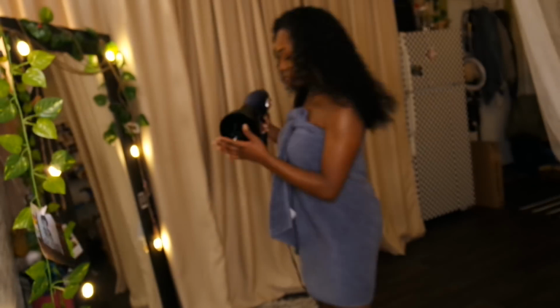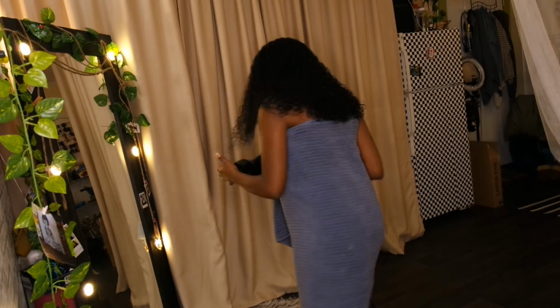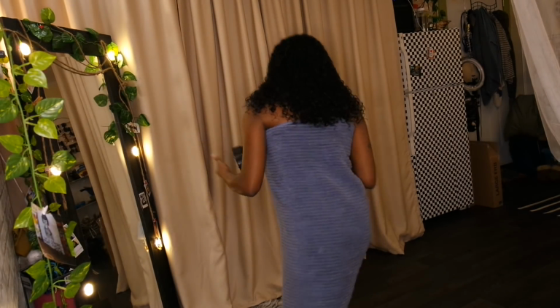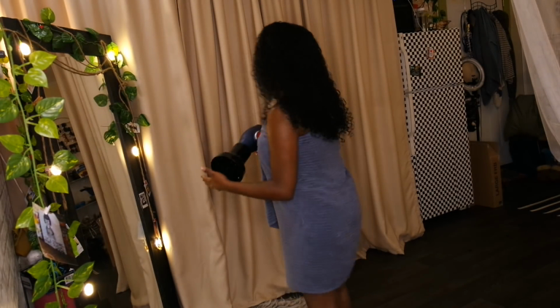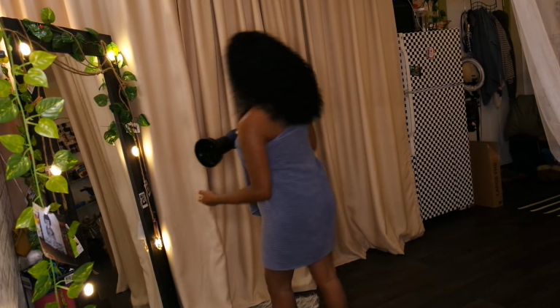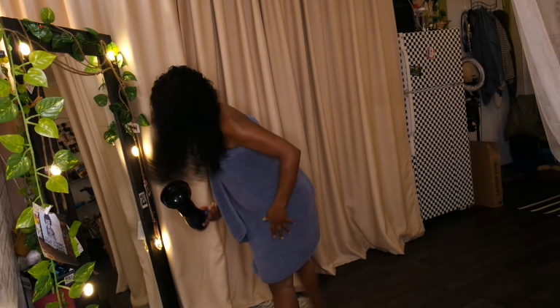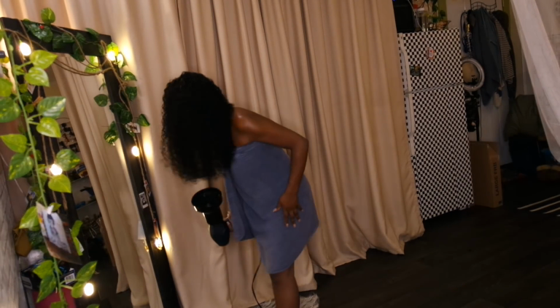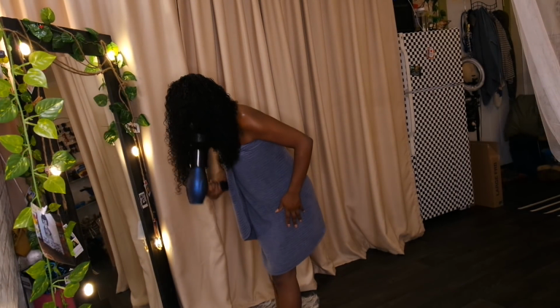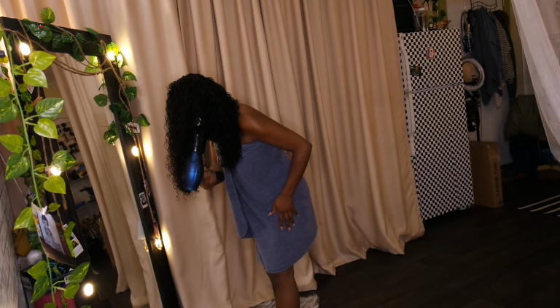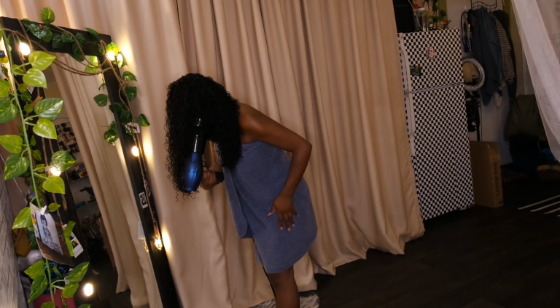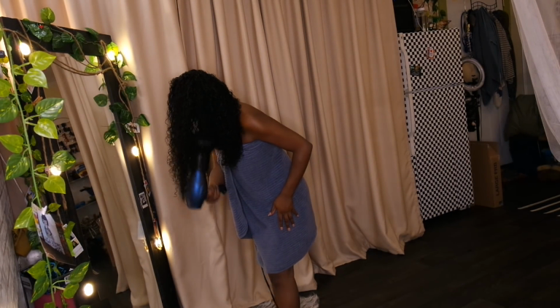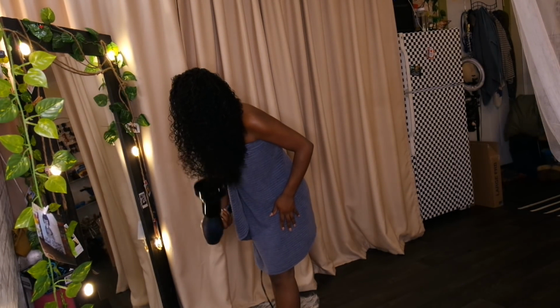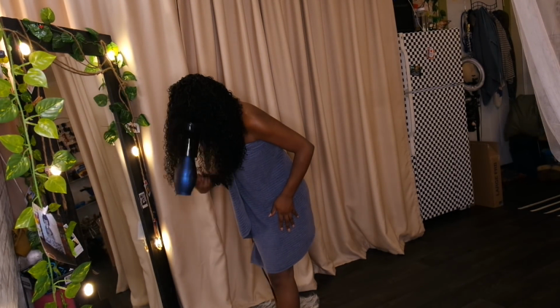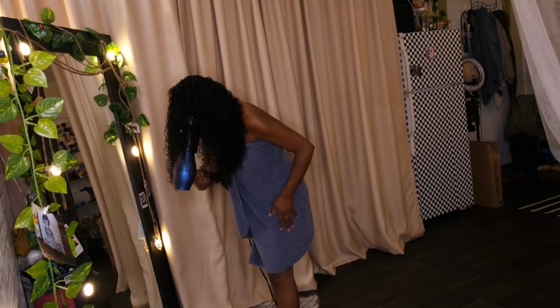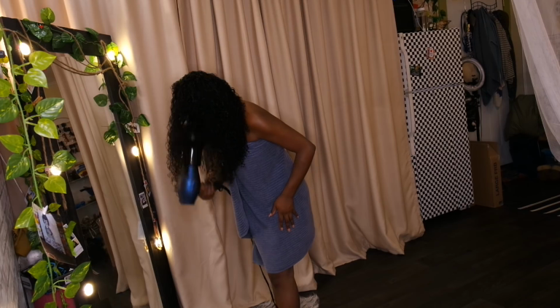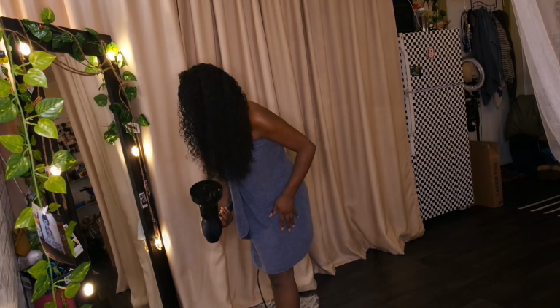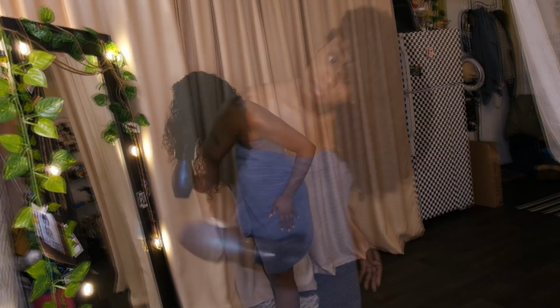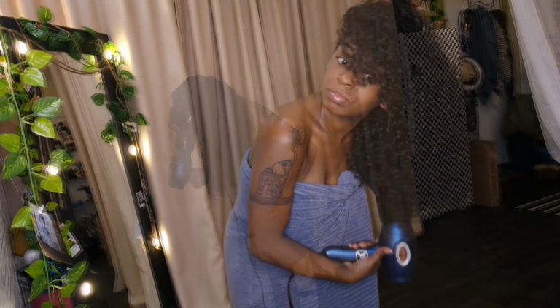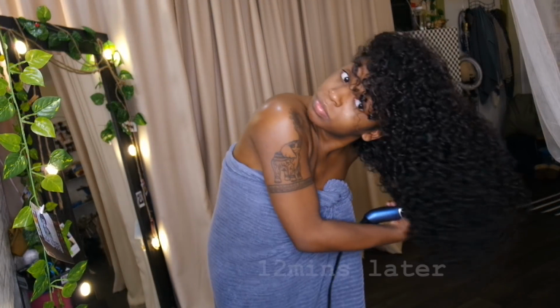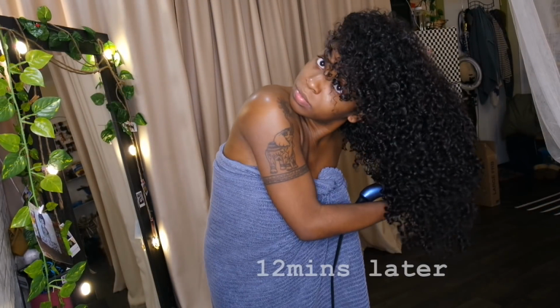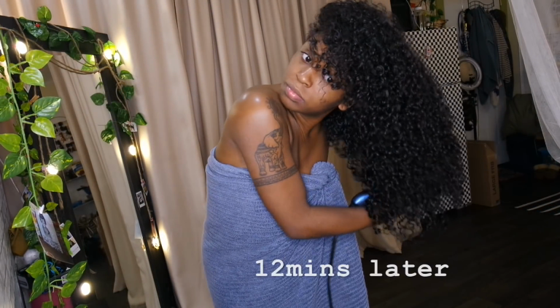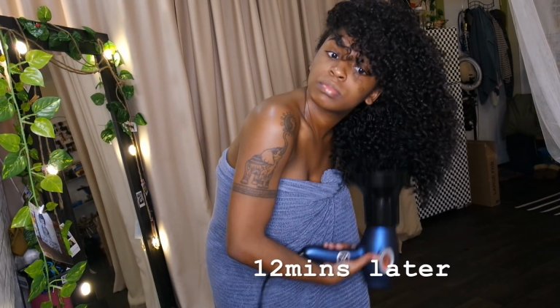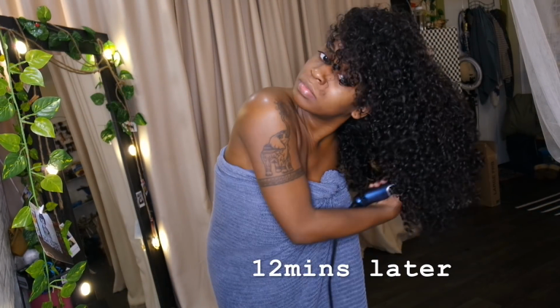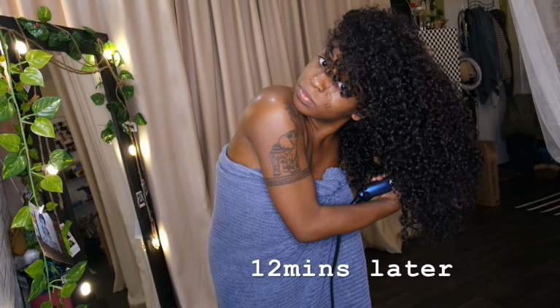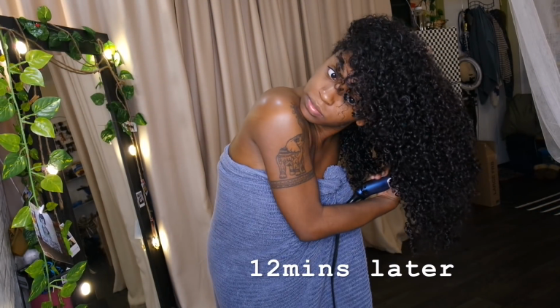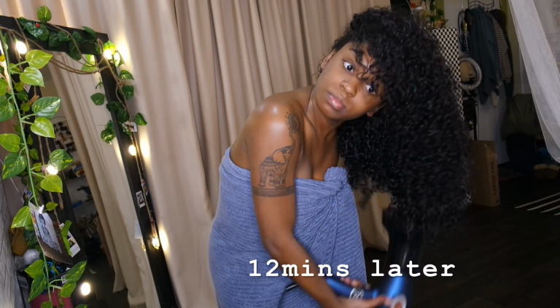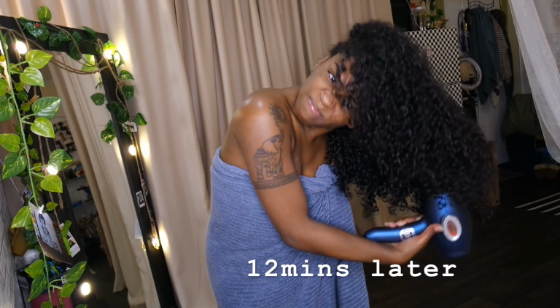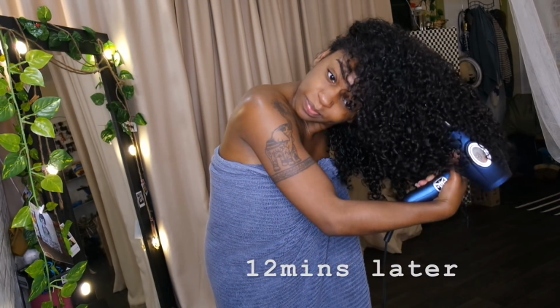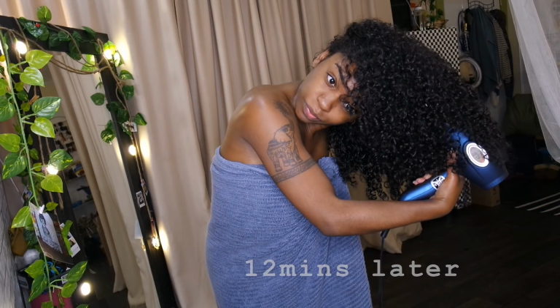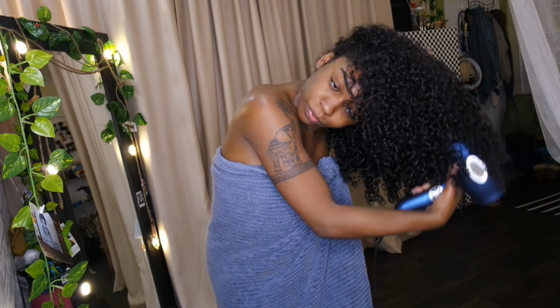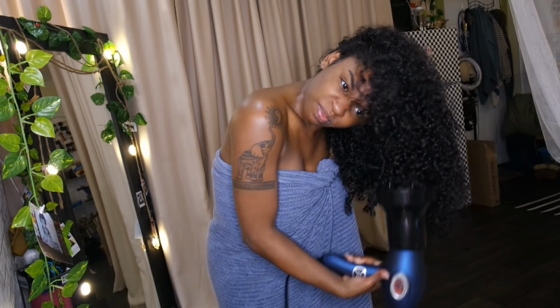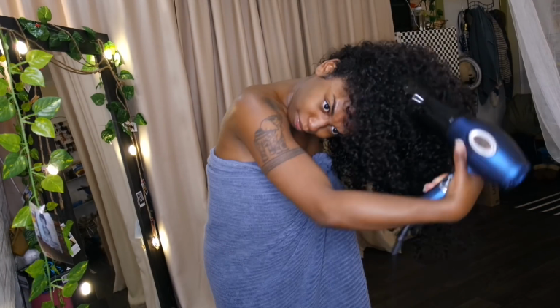Then I take my blow dryer — you can put it on any setting you want, but mine was on a heat setting, not a cool setting — and I just diffuse my hair. This is 12 minutes later after diffusing.